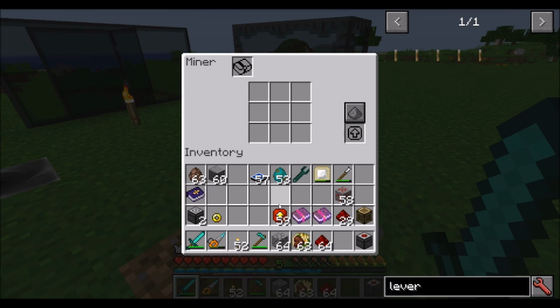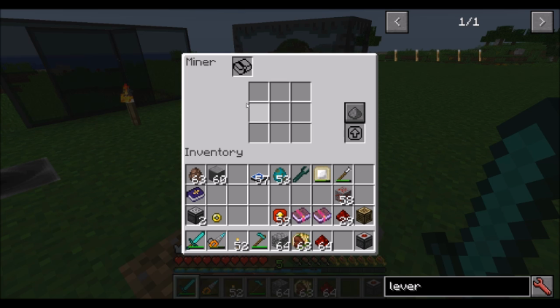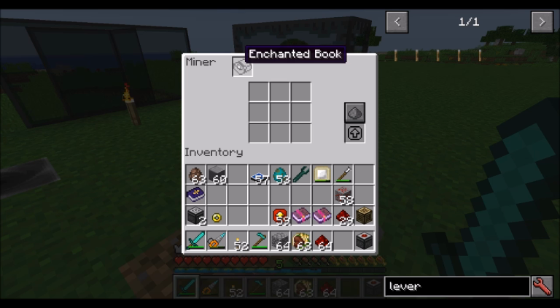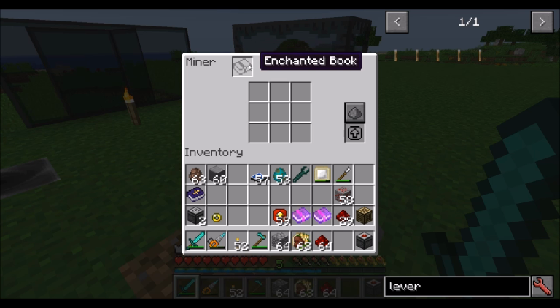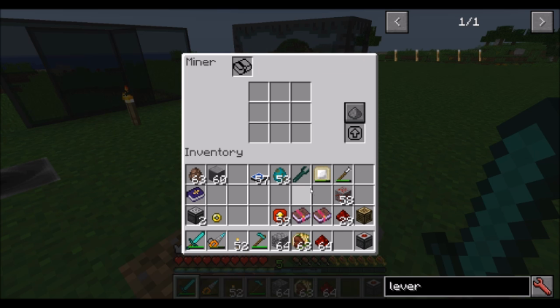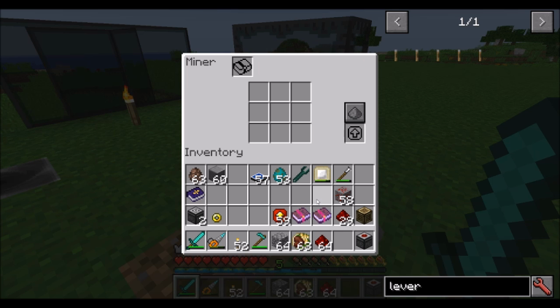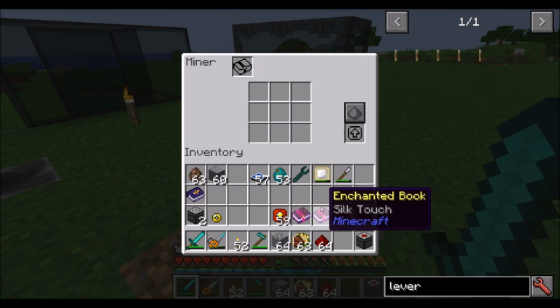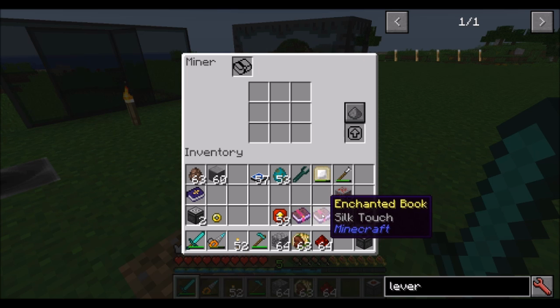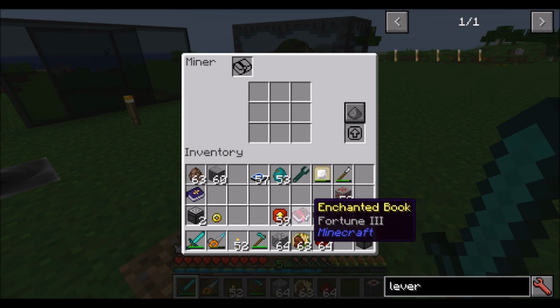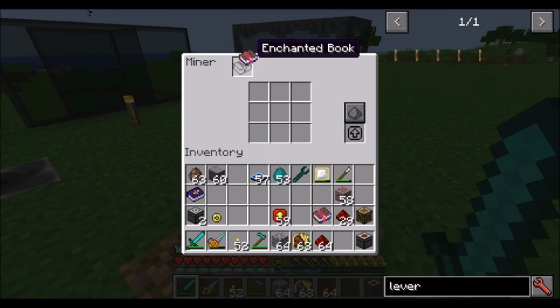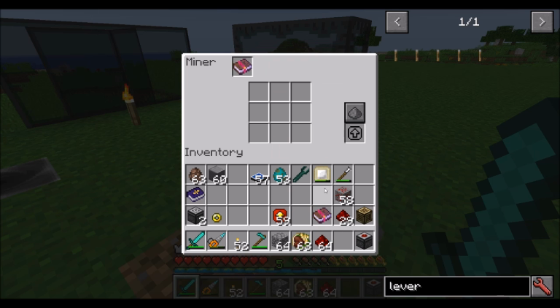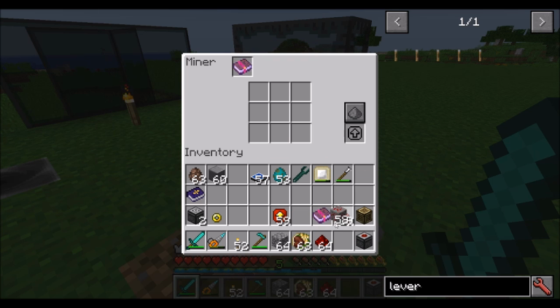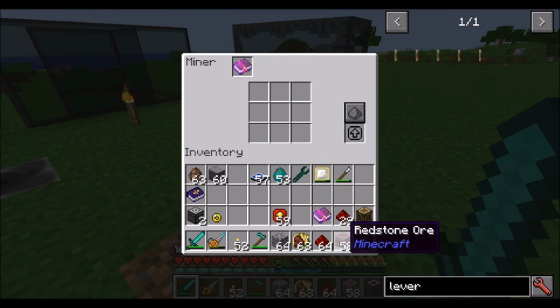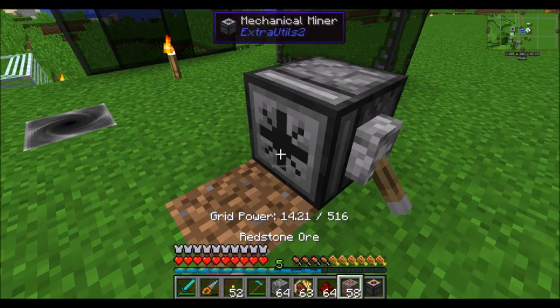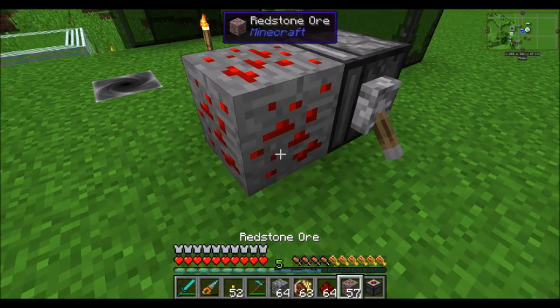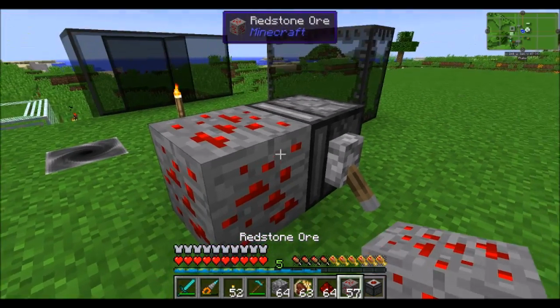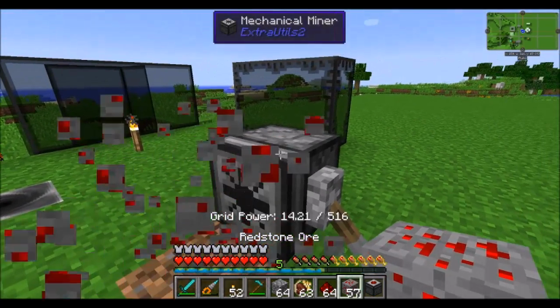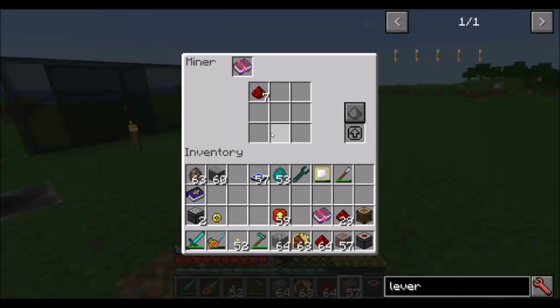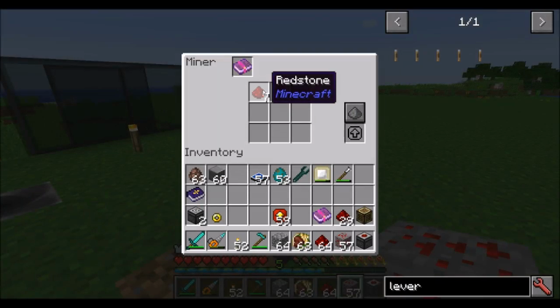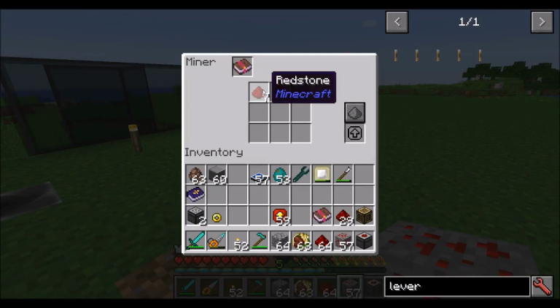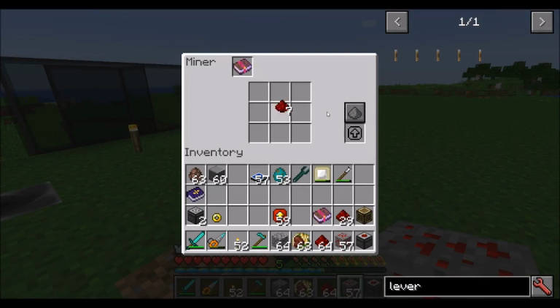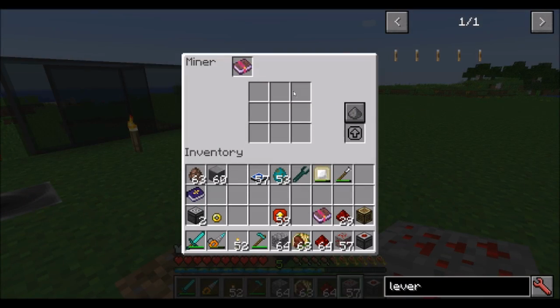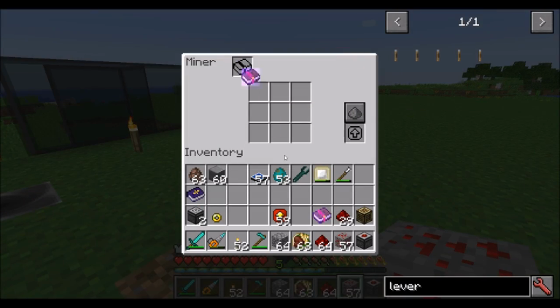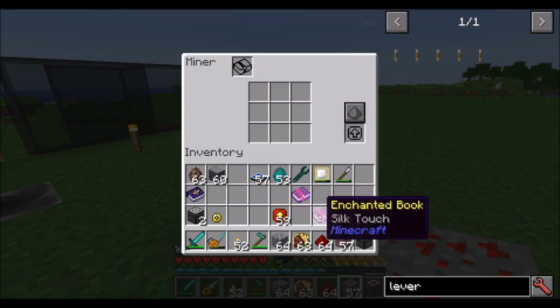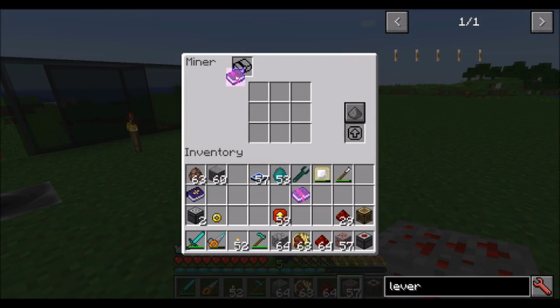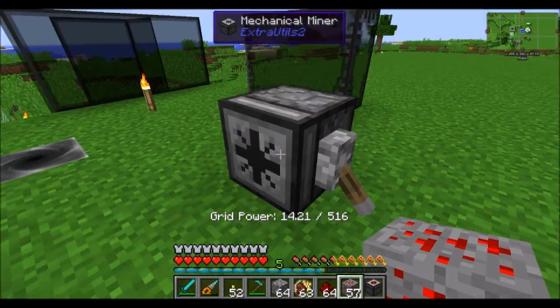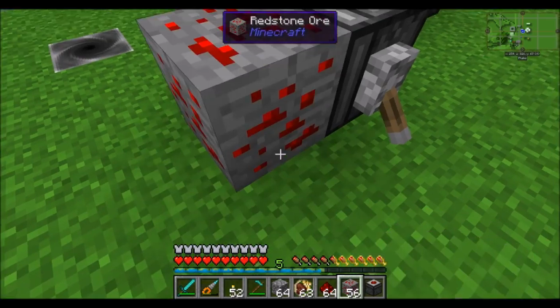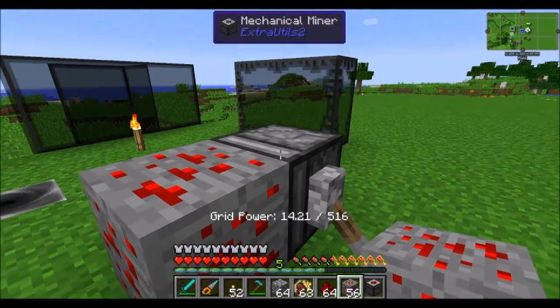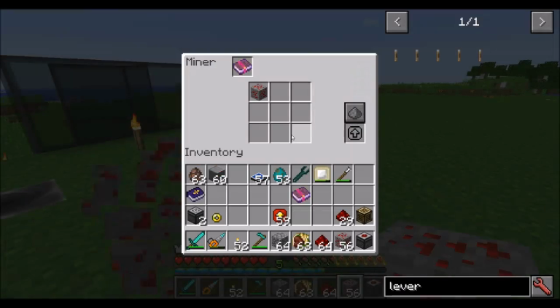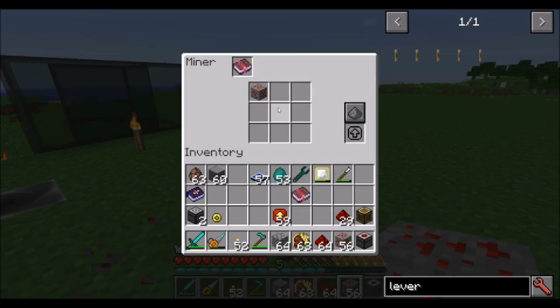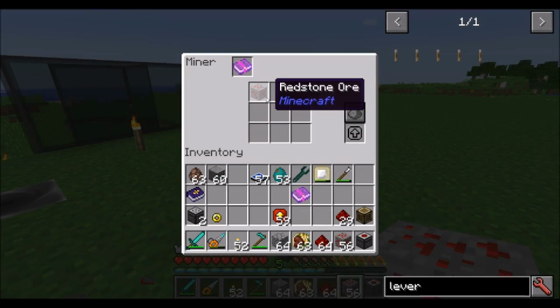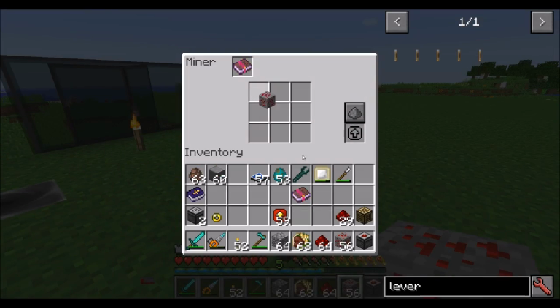There's also an enchanted book slot where you can place books to give enchants. For example, Fortune 3 will give you a better chance at applying Fortune — seven pieces of redstone instead of fewer. Or you can throw Silk Touch in there to do exactly what you would expect.